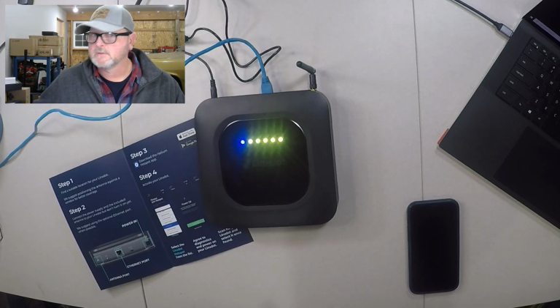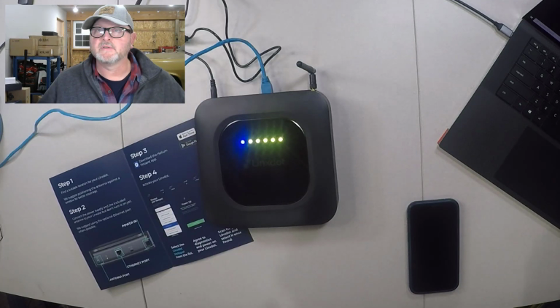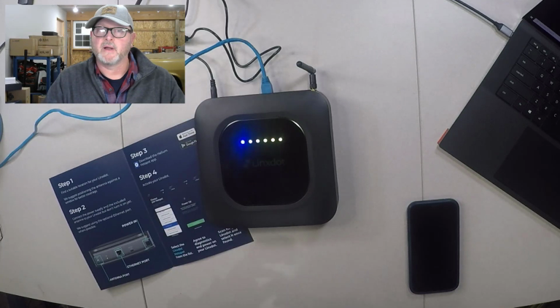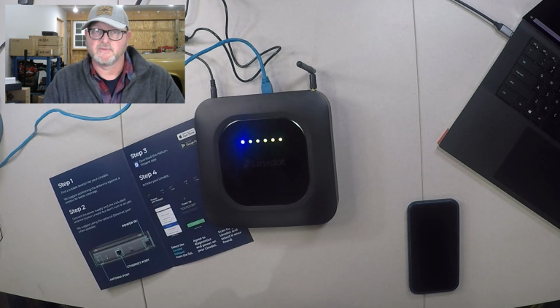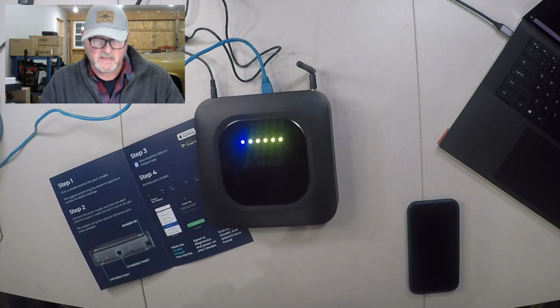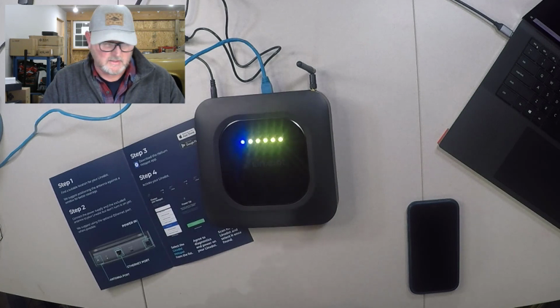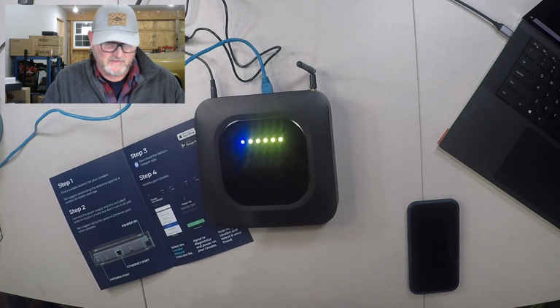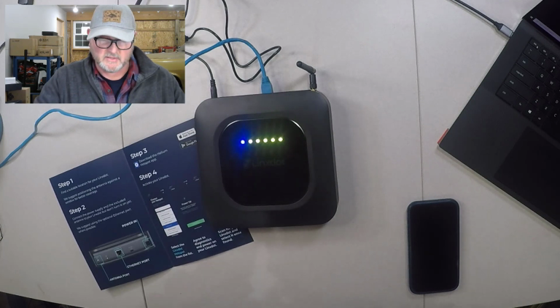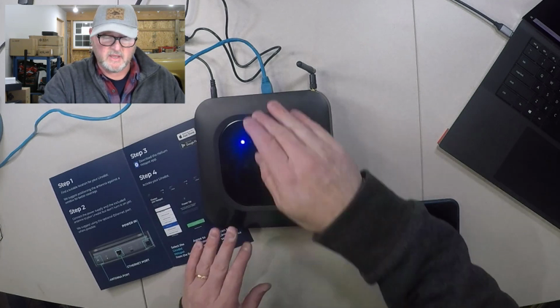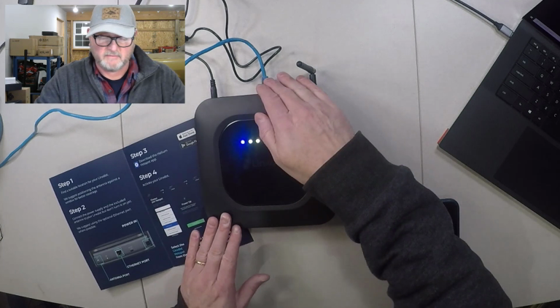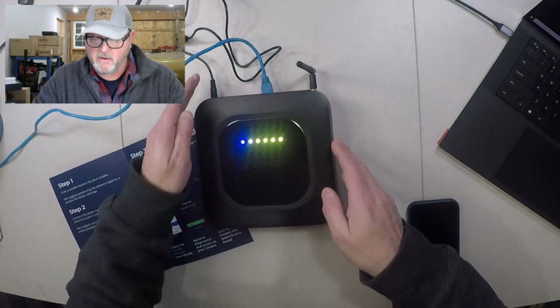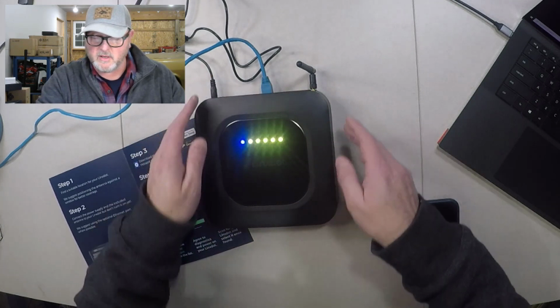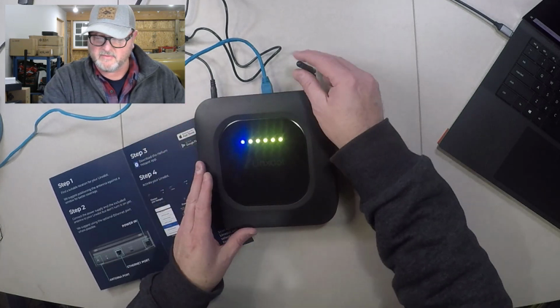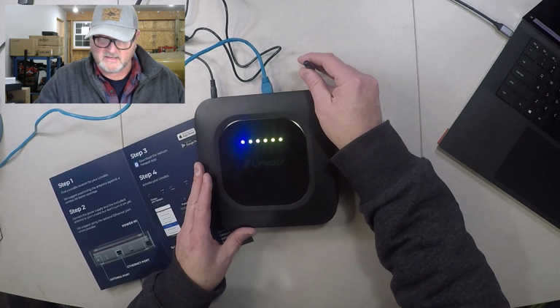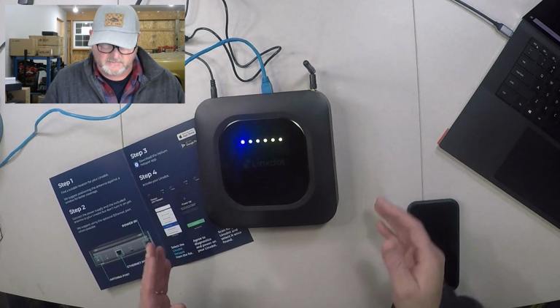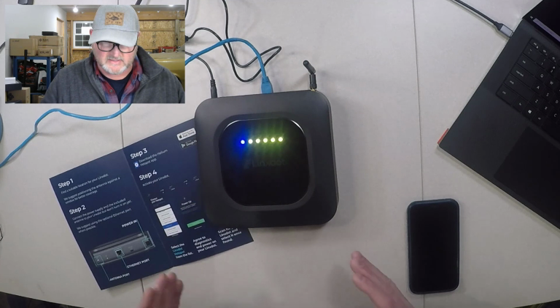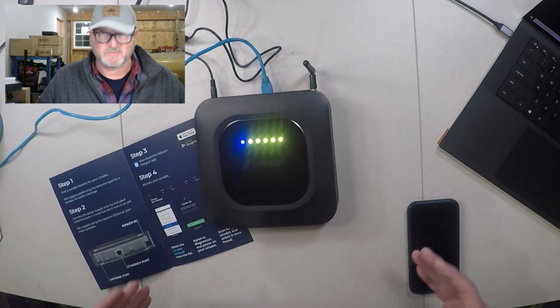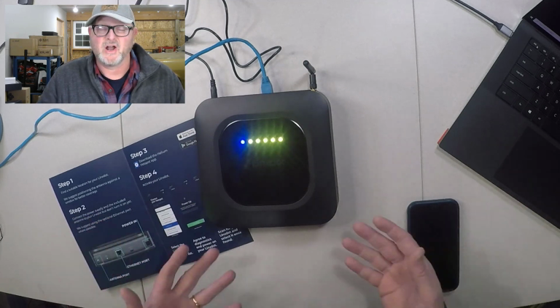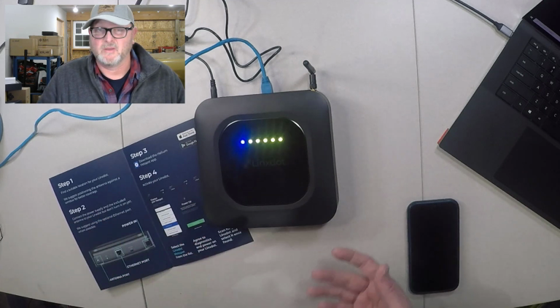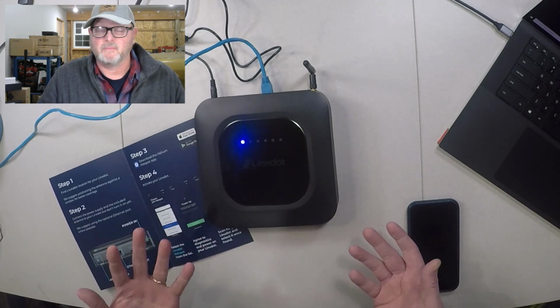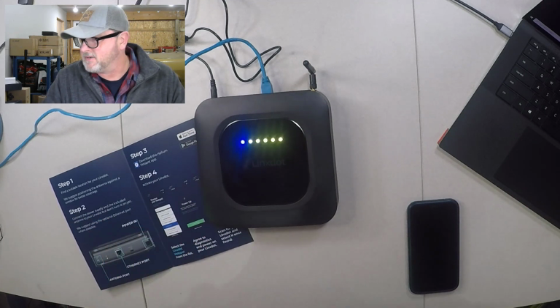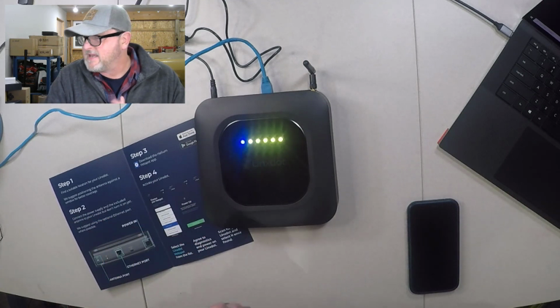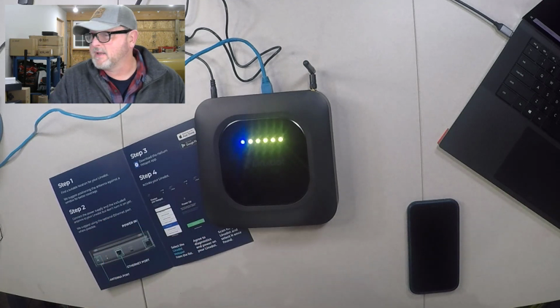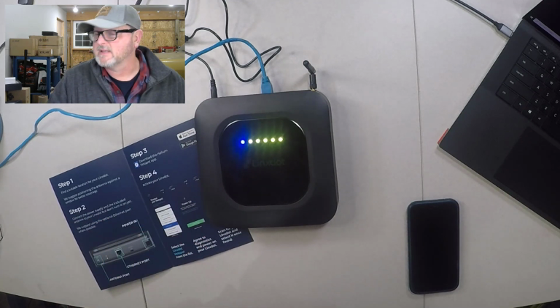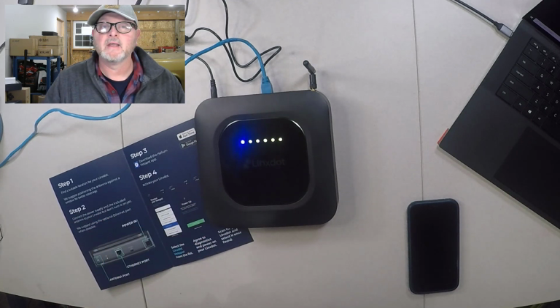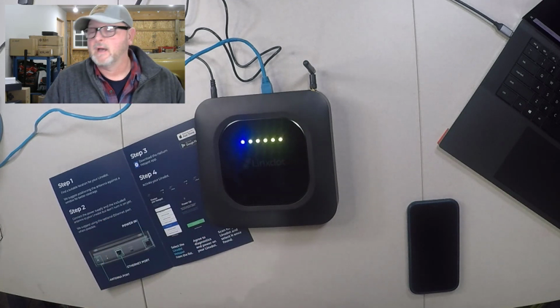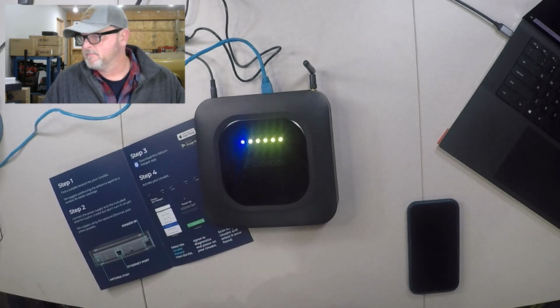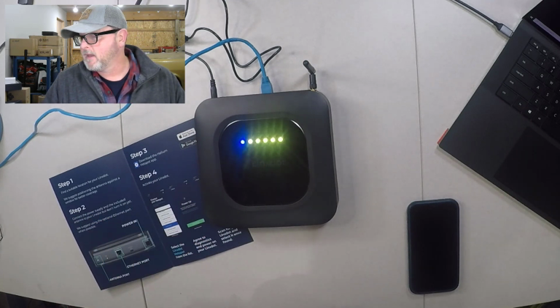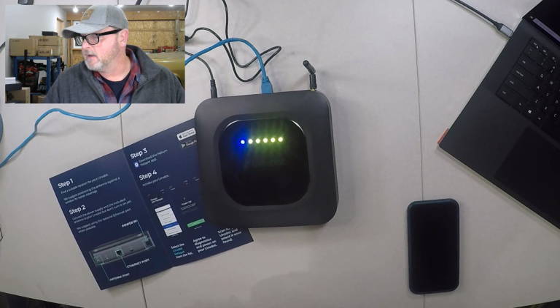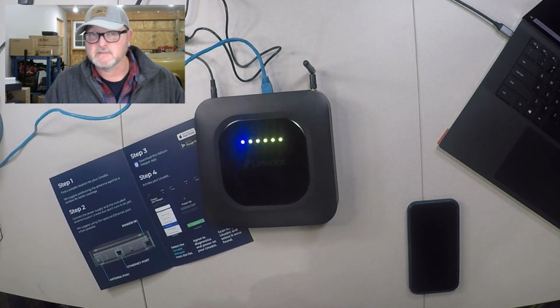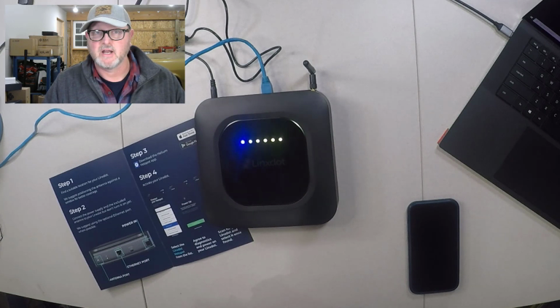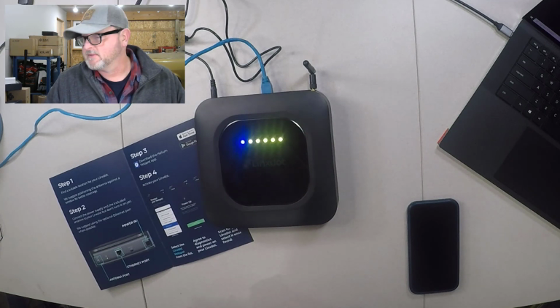We're going through the setup process for the LynxDOT unit. I've got it plugged into Ethernet, I've got the power cord in, and I've got the antenna set up. Basically I just plugged it all in and now I'm going to take a look at the LynxDOT documentation on their website.